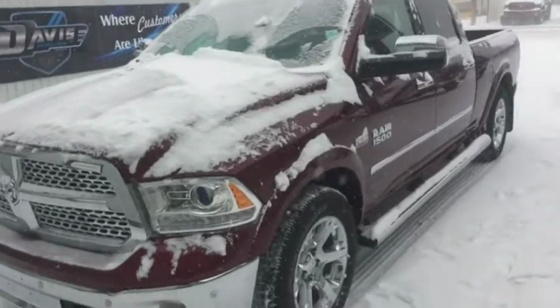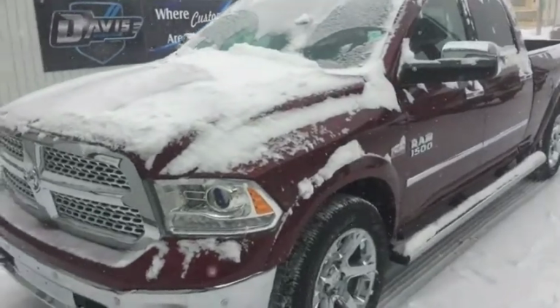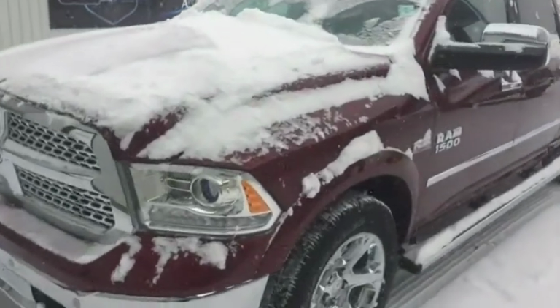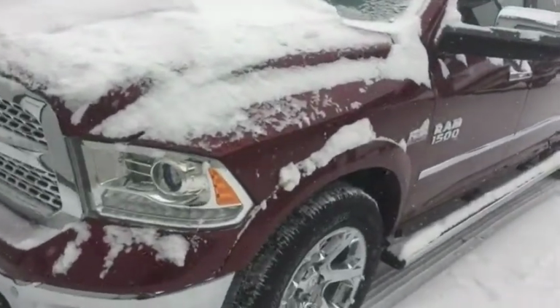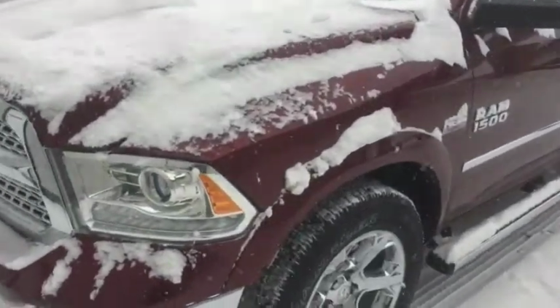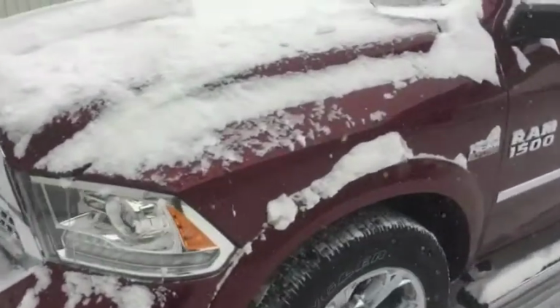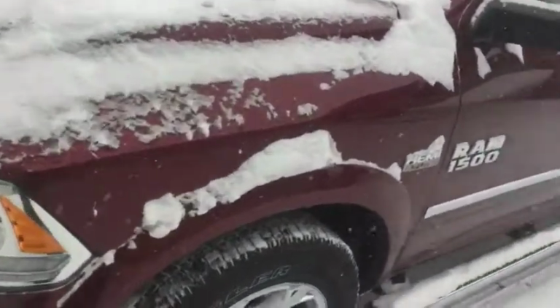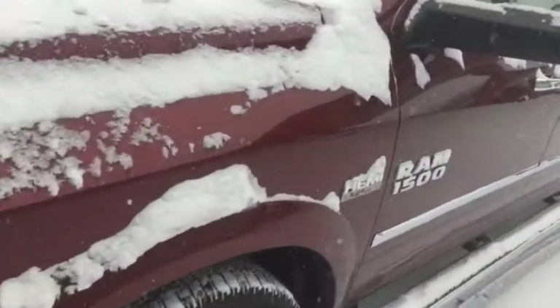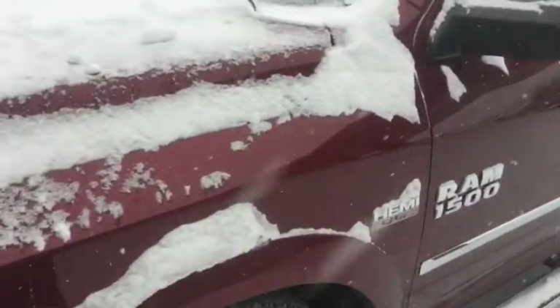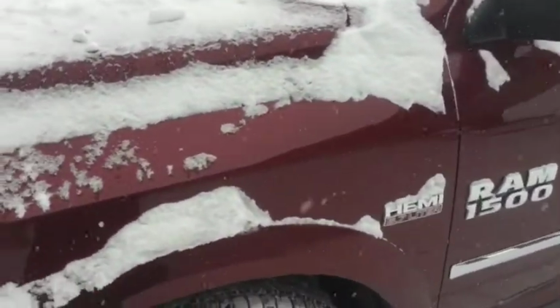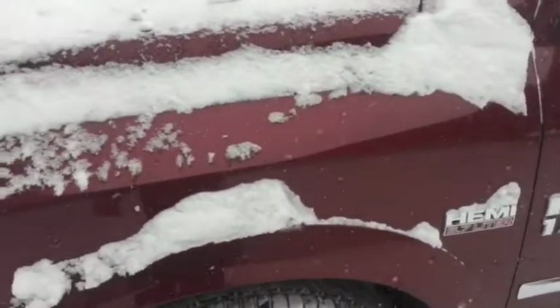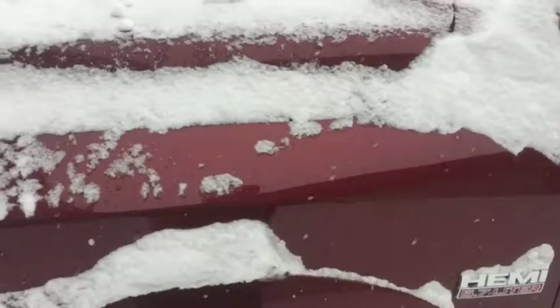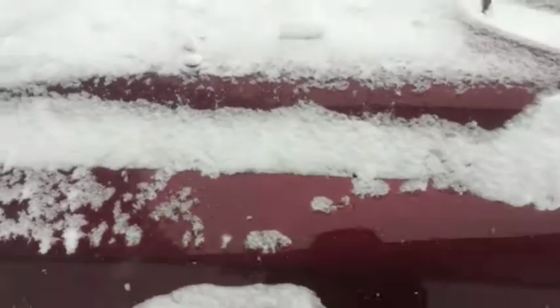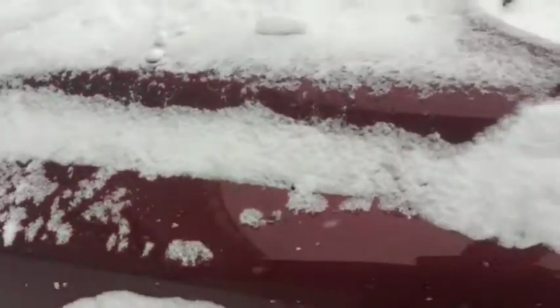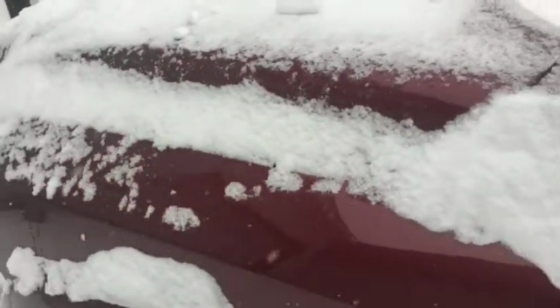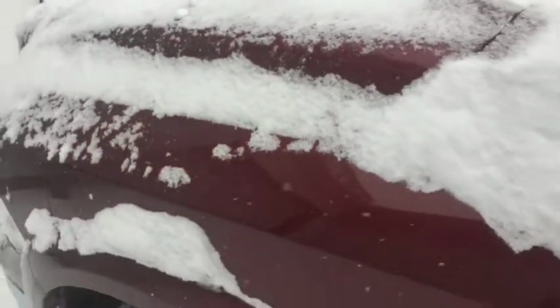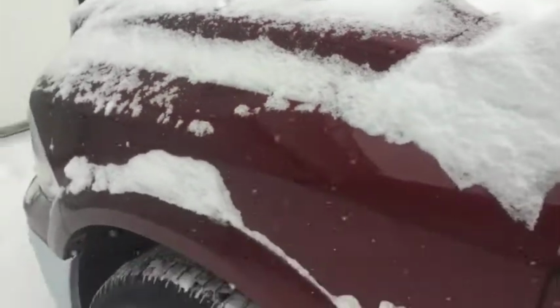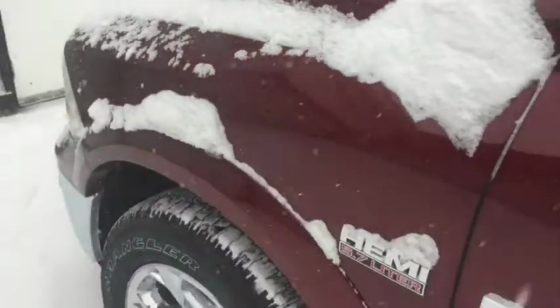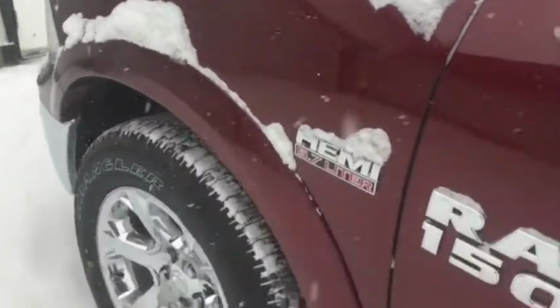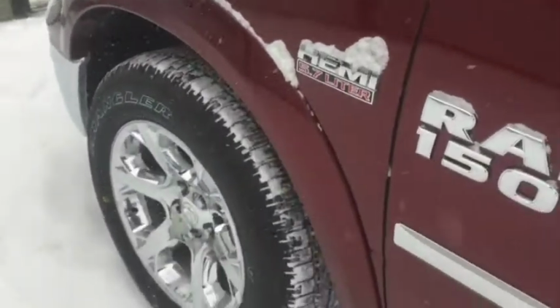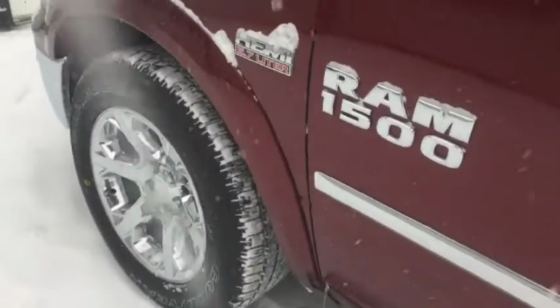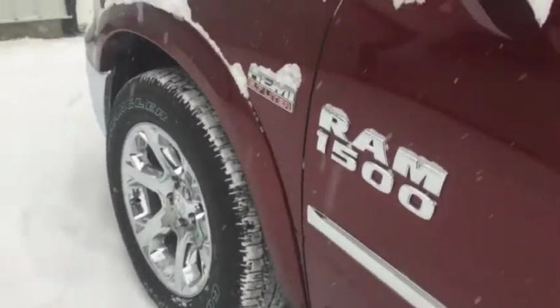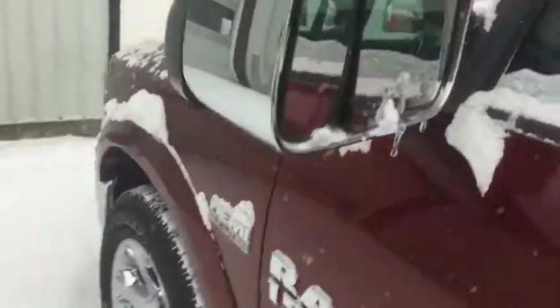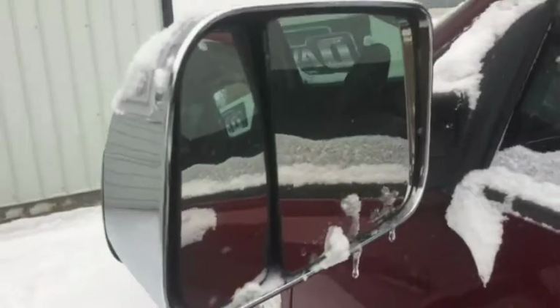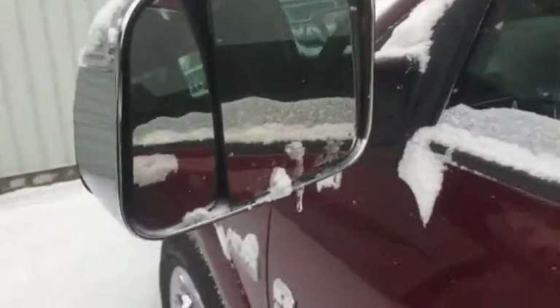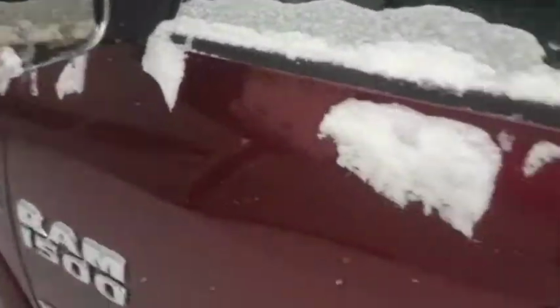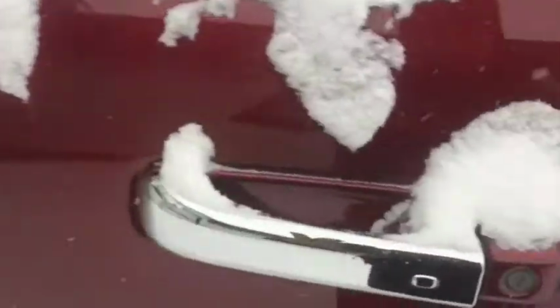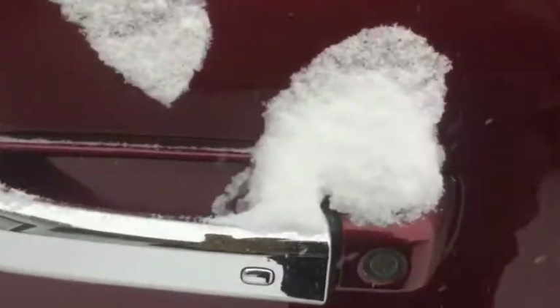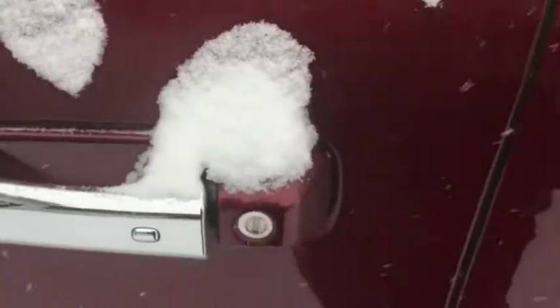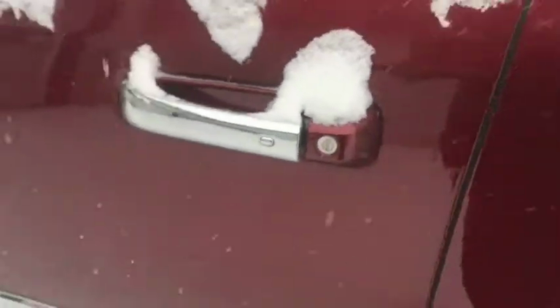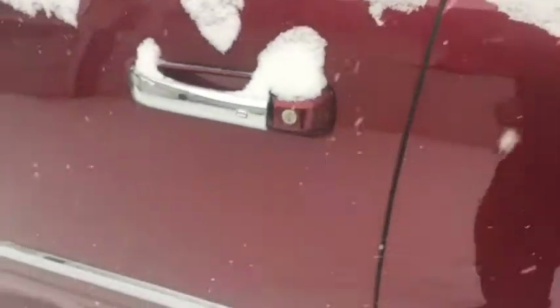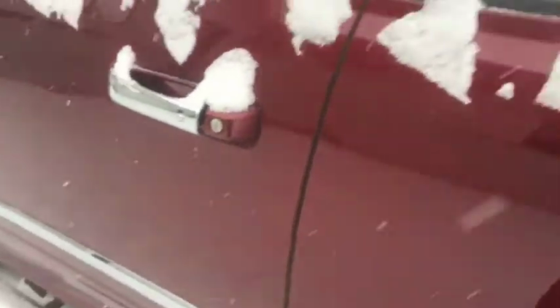2017 Ram 1500 Hemi 5.7 liter V8 — this is the Laramie edition, stock number 9631. It comes with the chrome rims, heated mirrors on both sides, along with keyless entry and push to start.